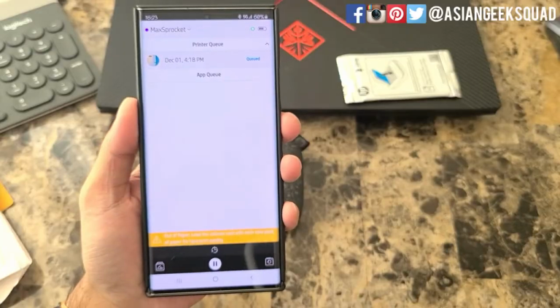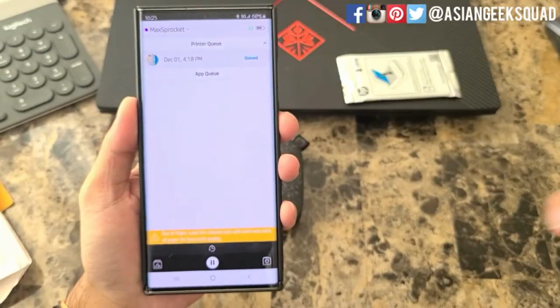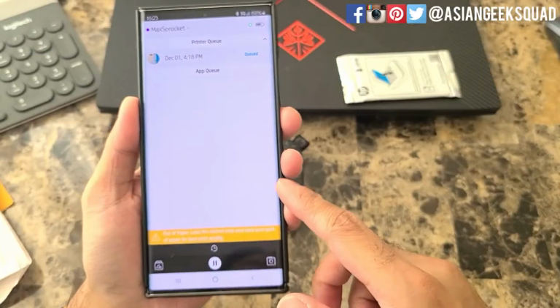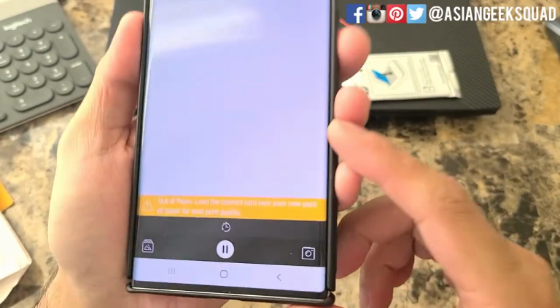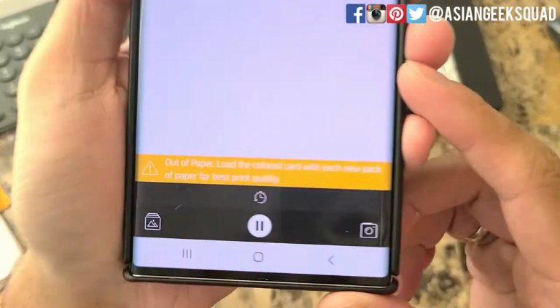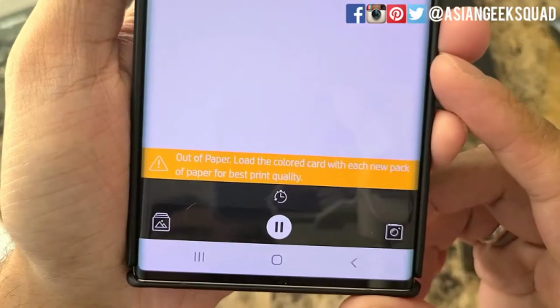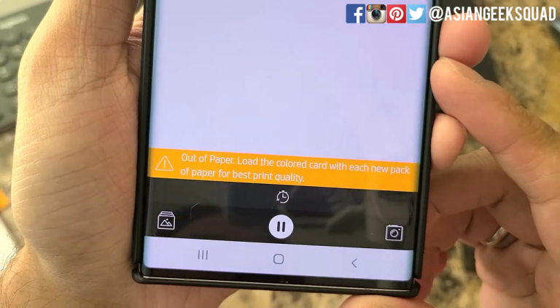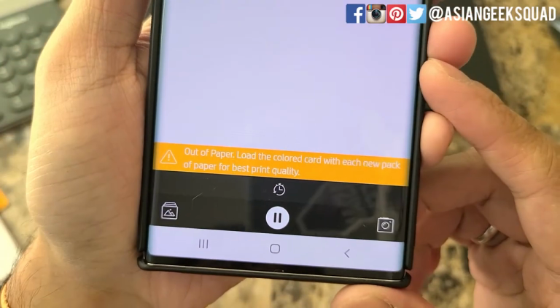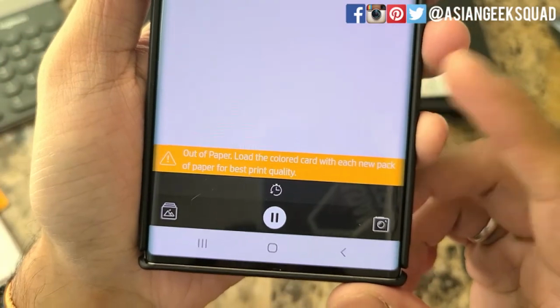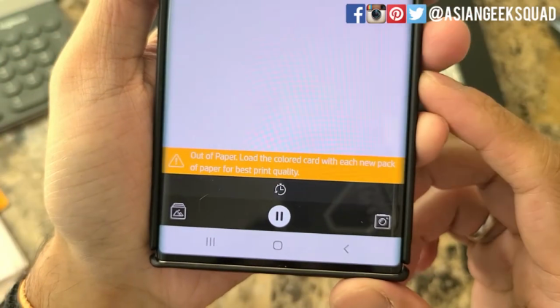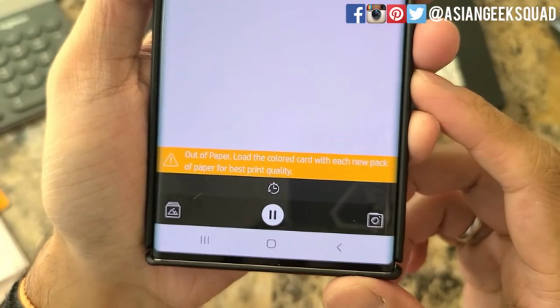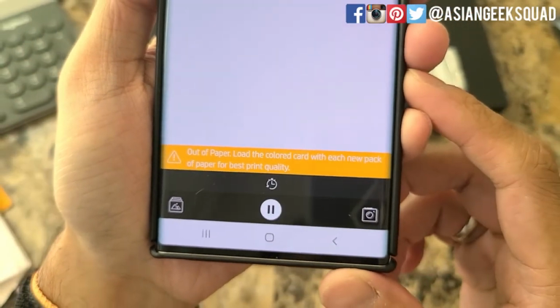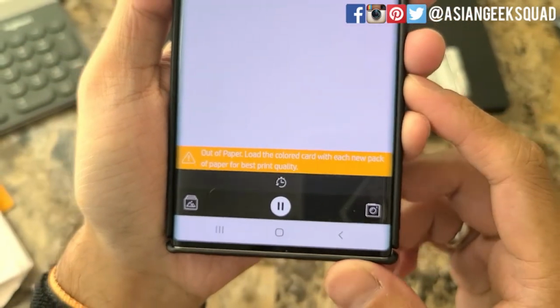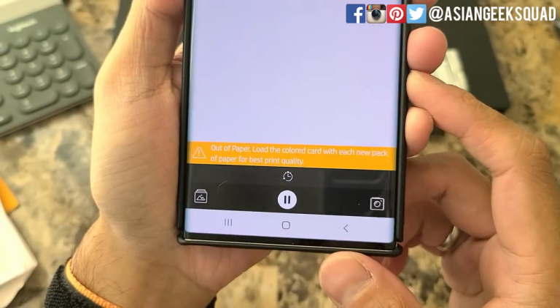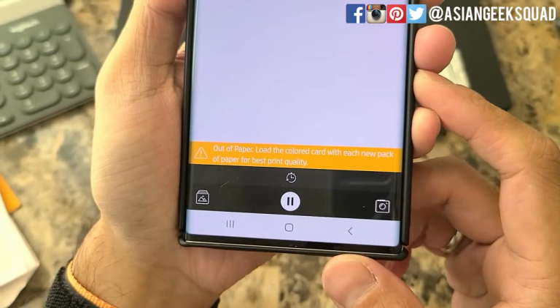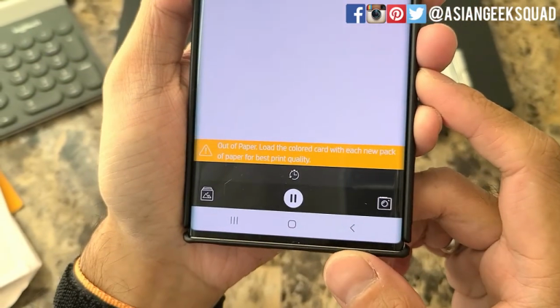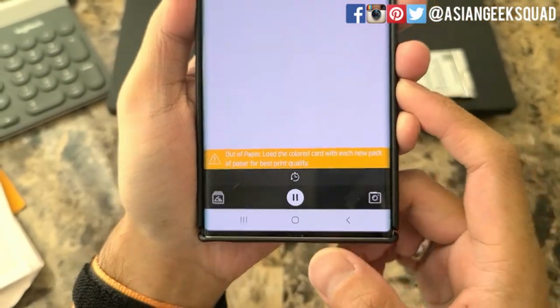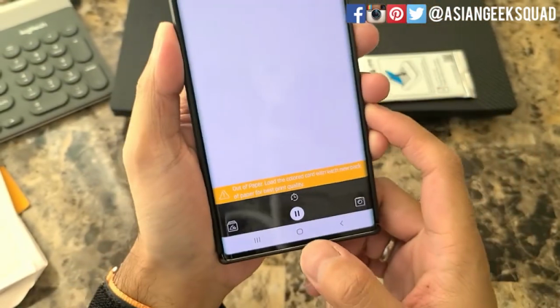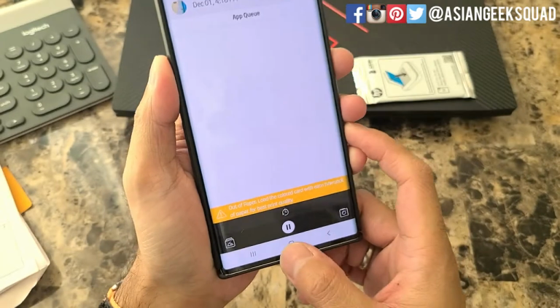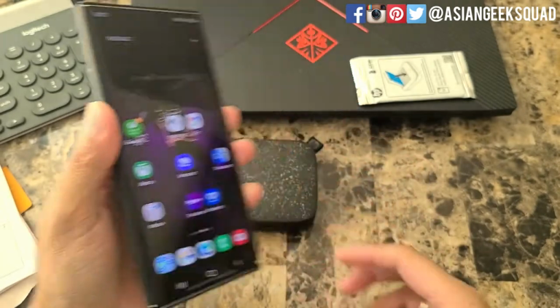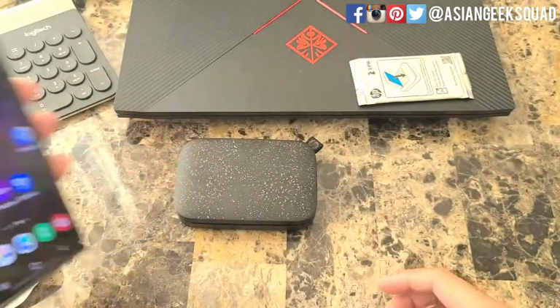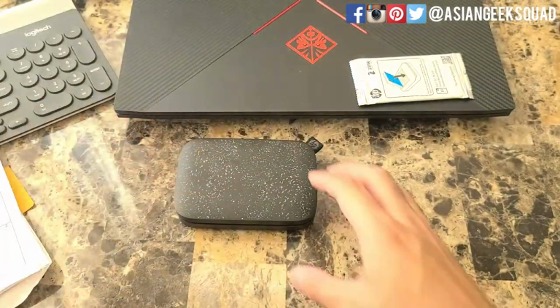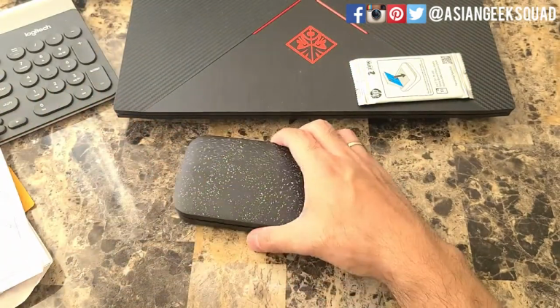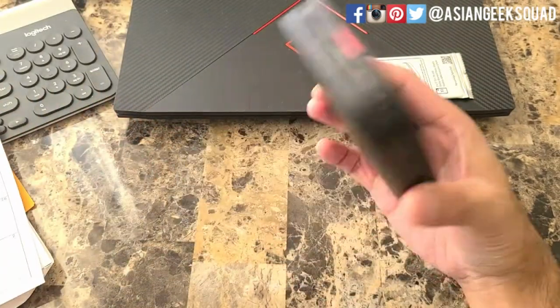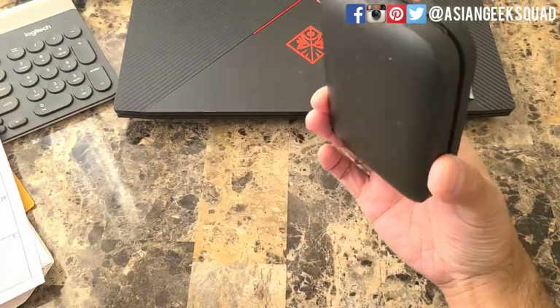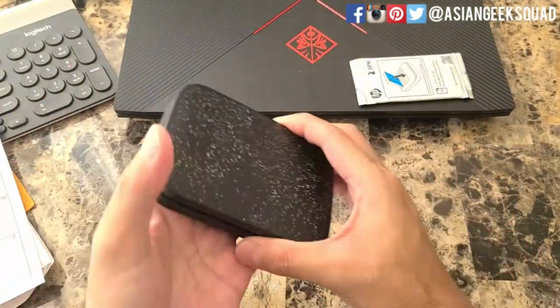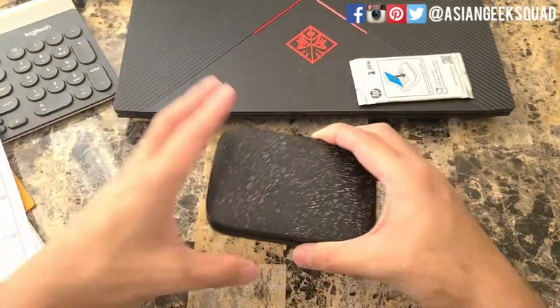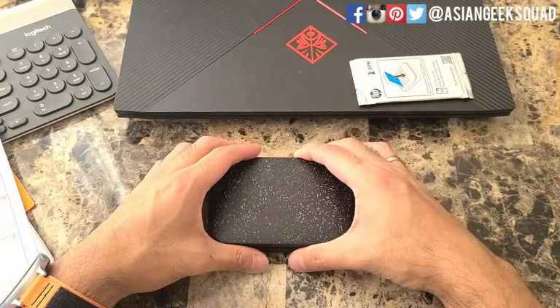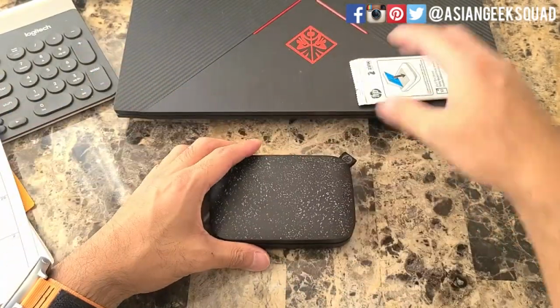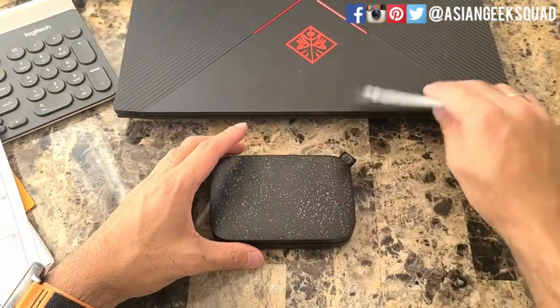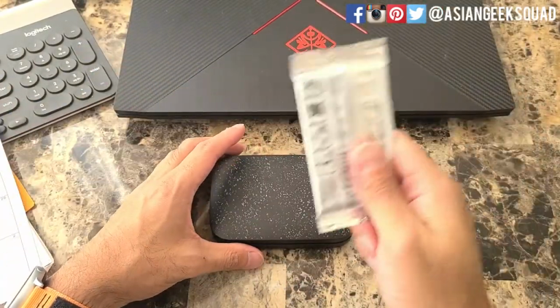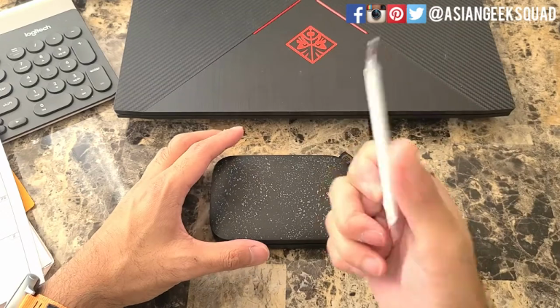I have to replace it because I have the notification here saying out of paper. Load the colored card with each new pack of paper for best print quality. So what you'll need is your HP Sprocket and replacement paper.